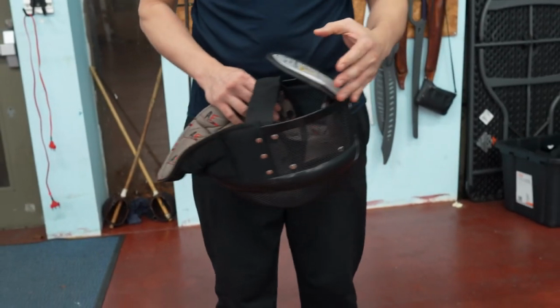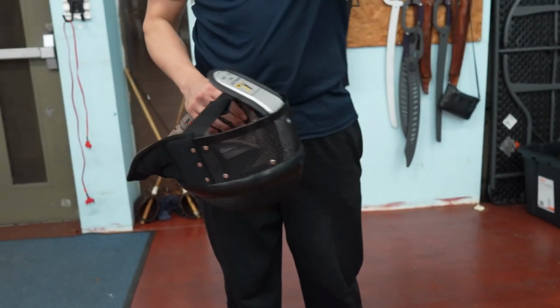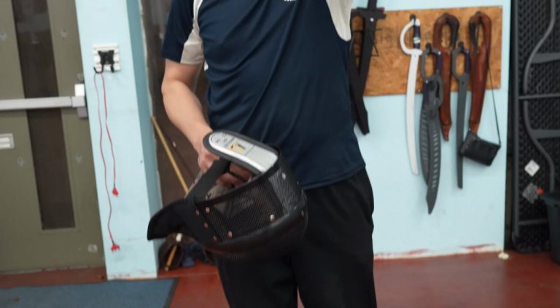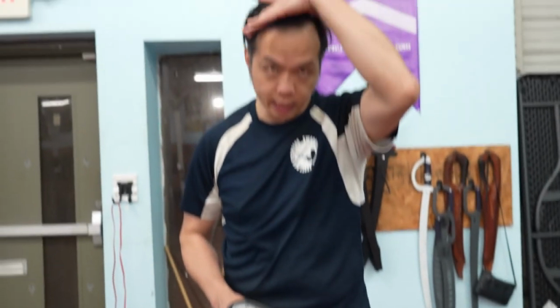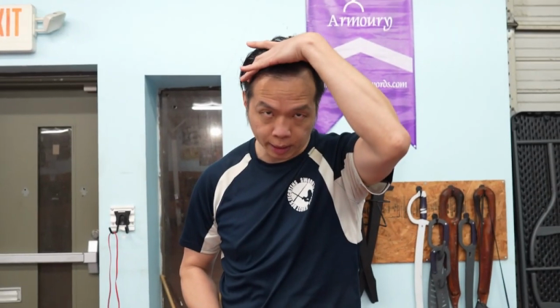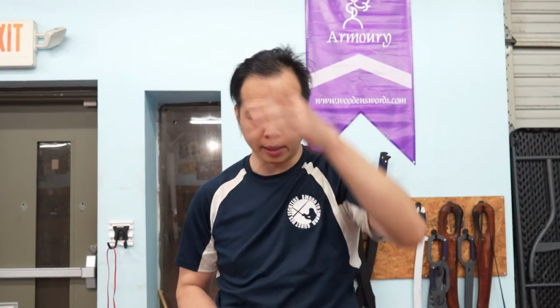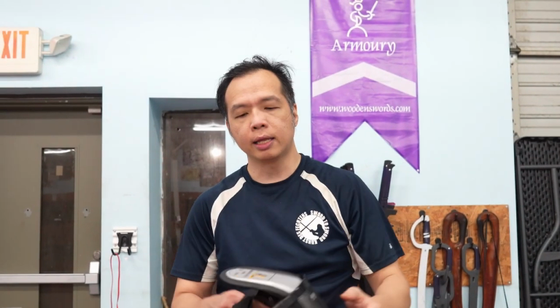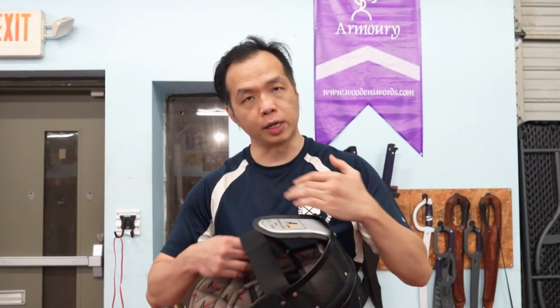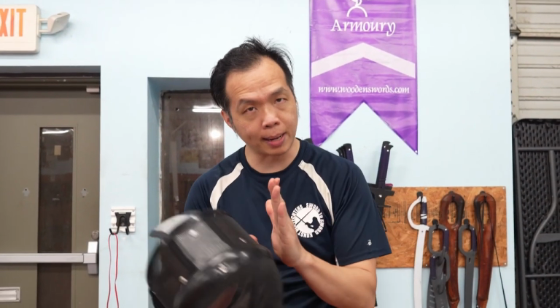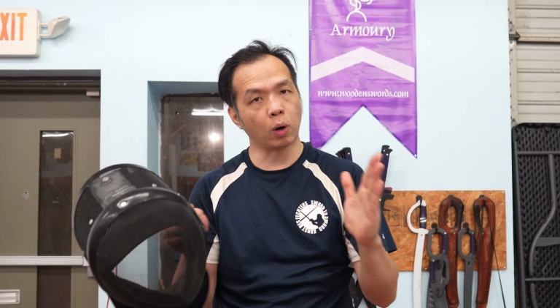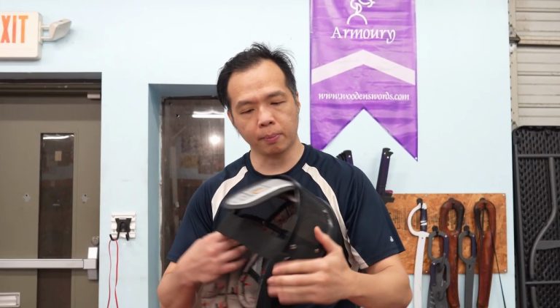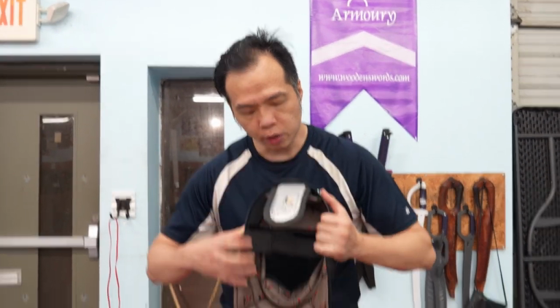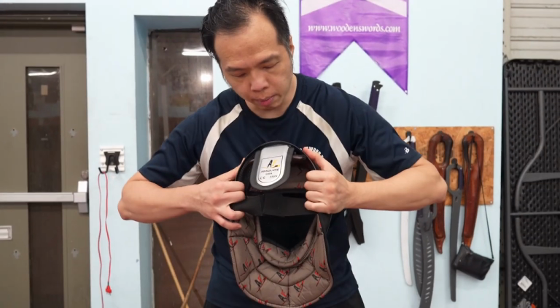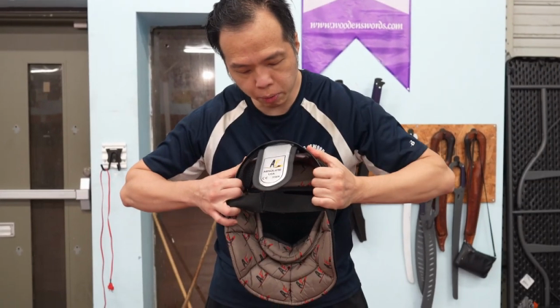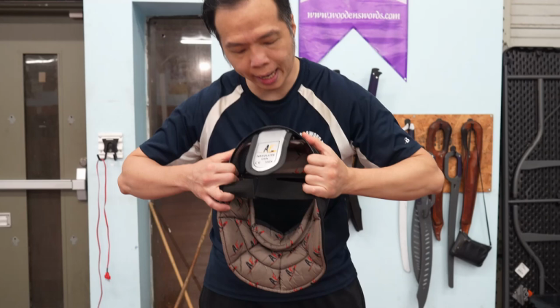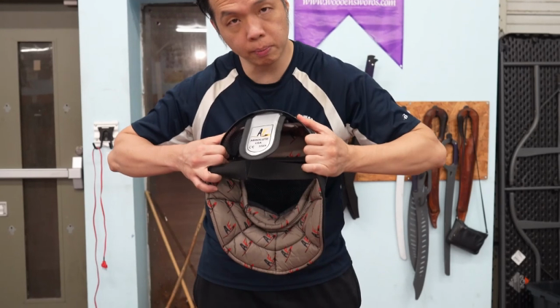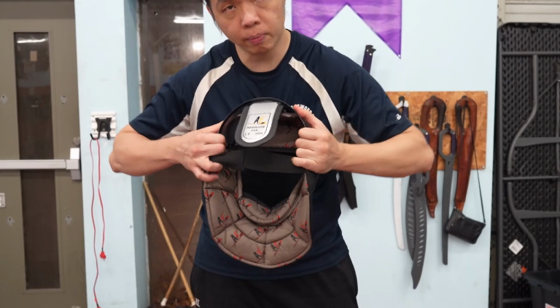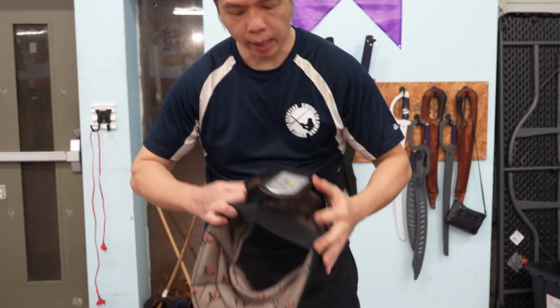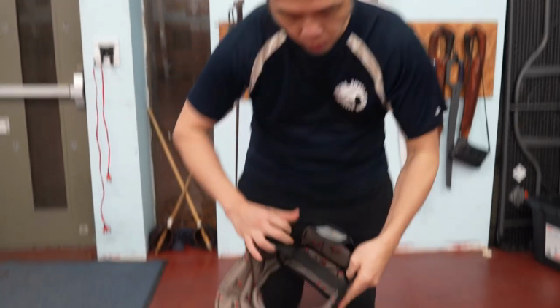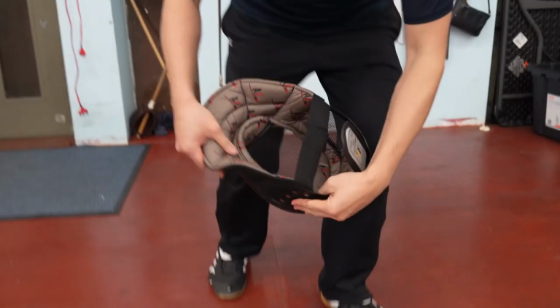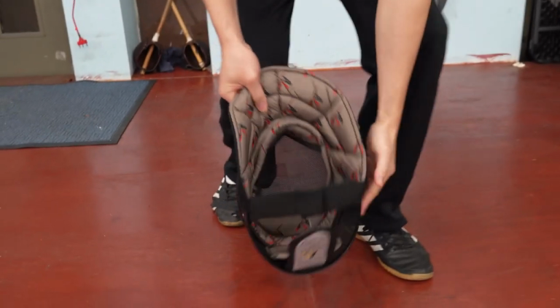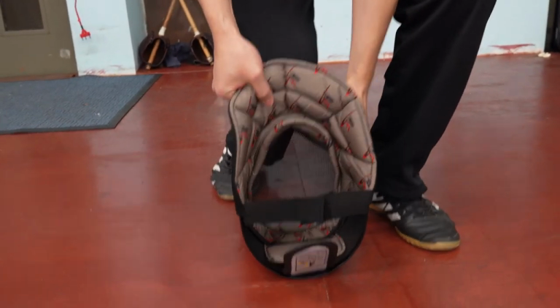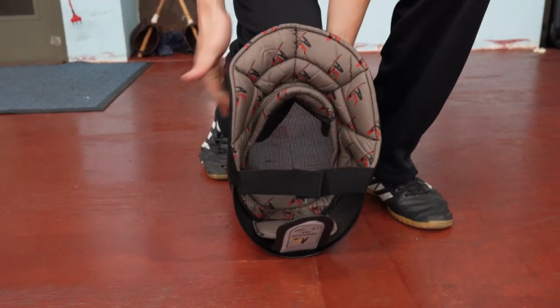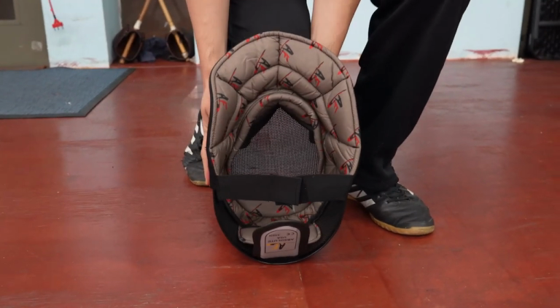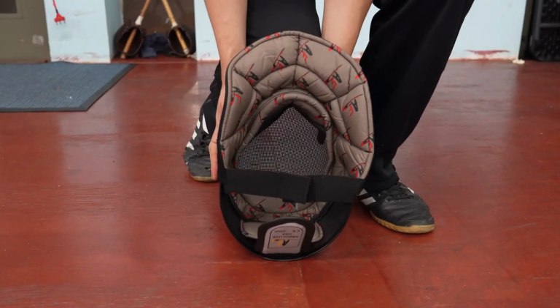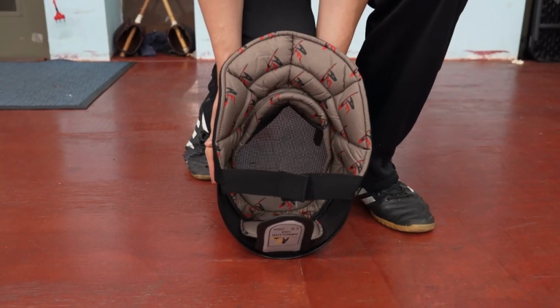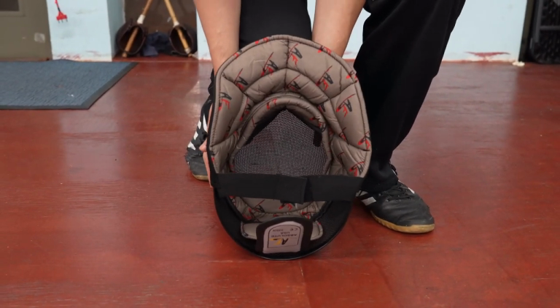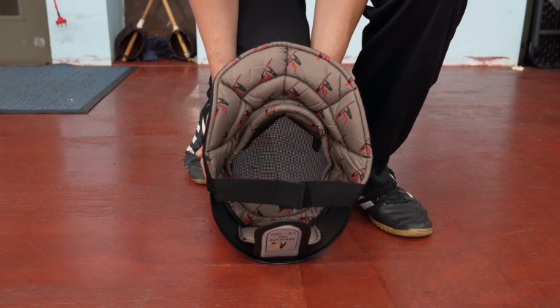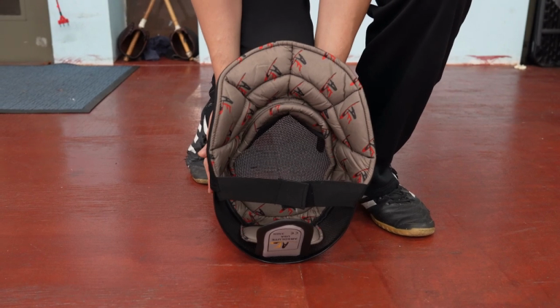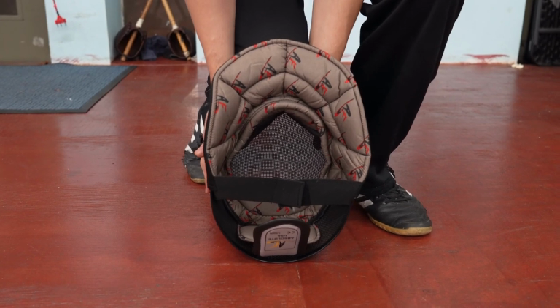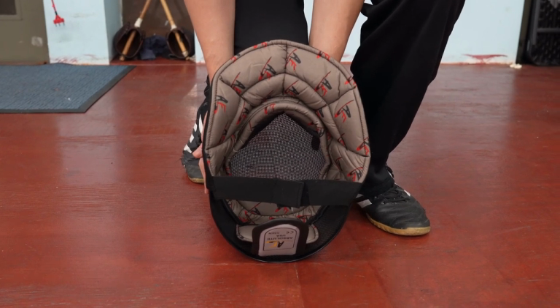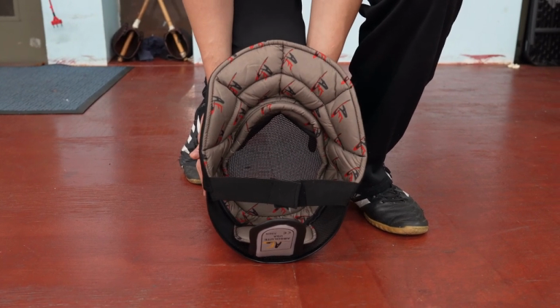Second, if it's the sides of the head being squeezed, then you need to make the mask wider. You can pull out on the sides, or you can use your knee and press on the top and bottom, which will also push the sides out.